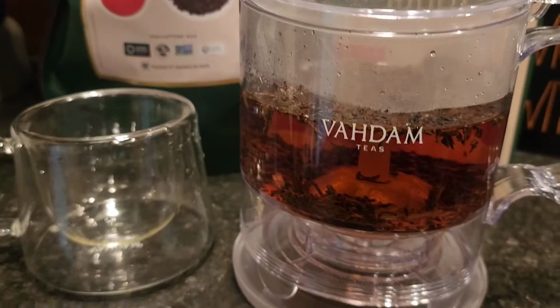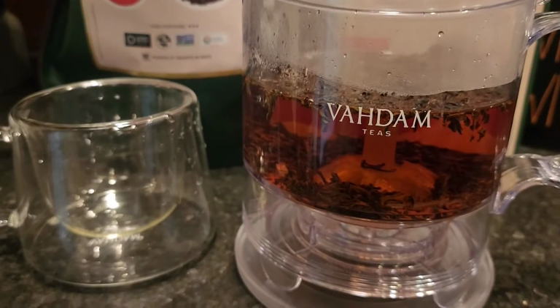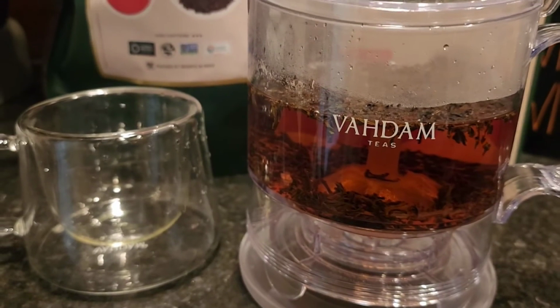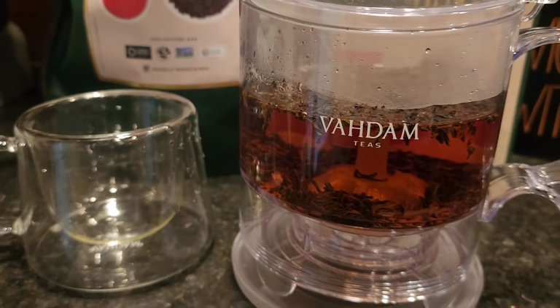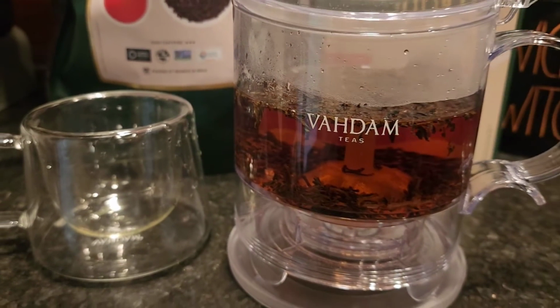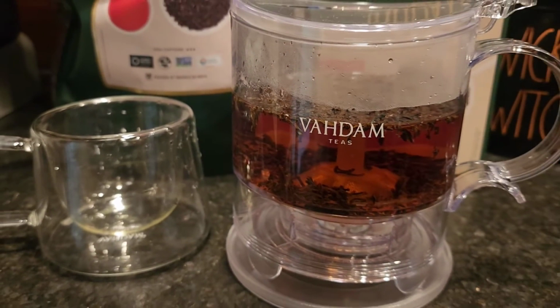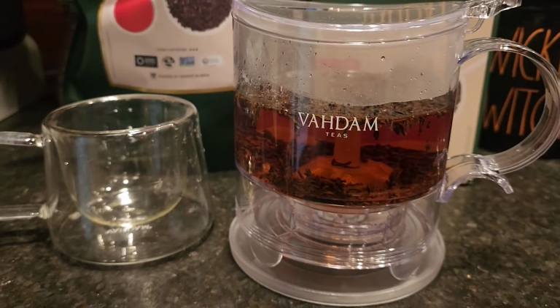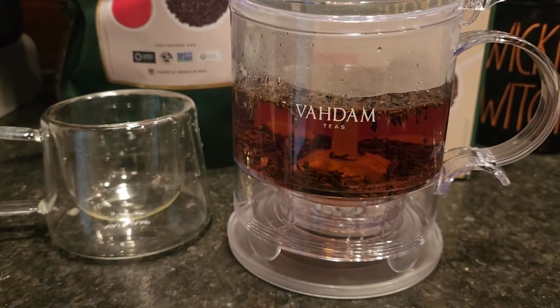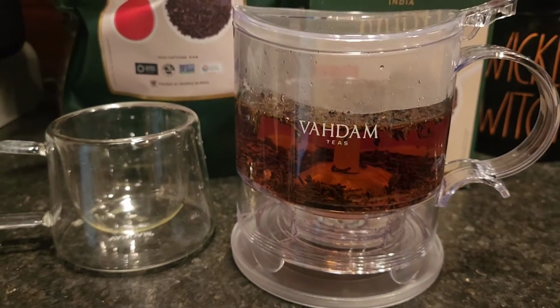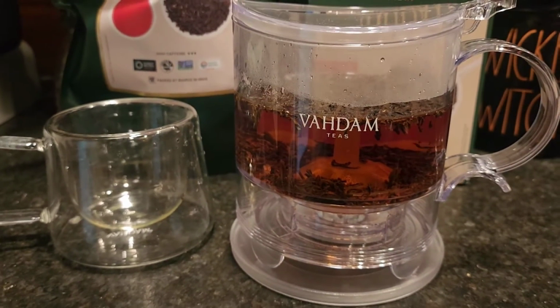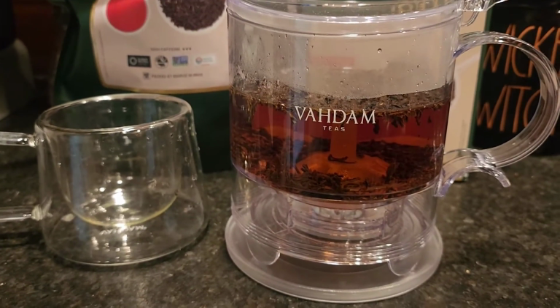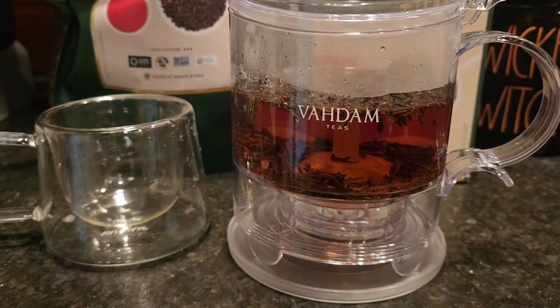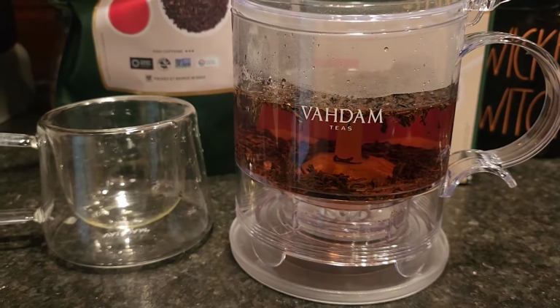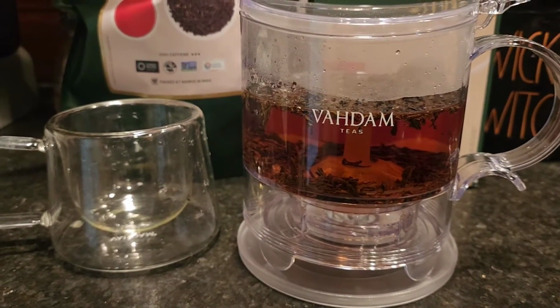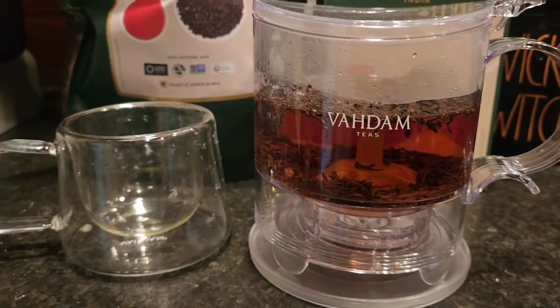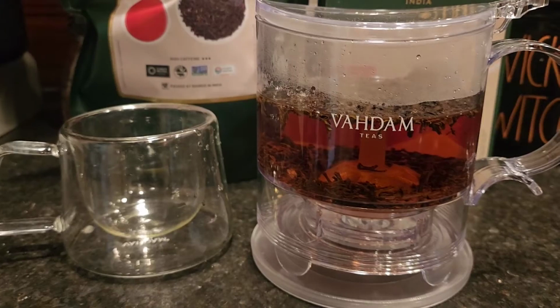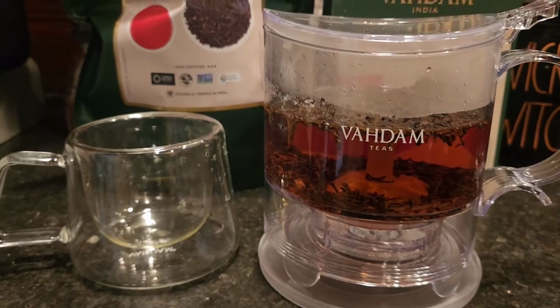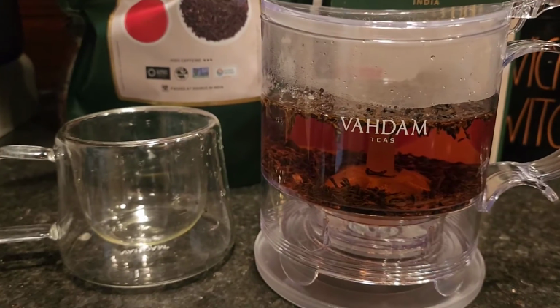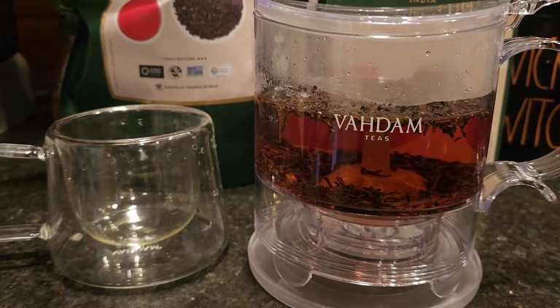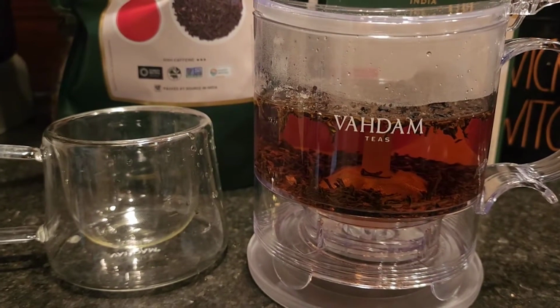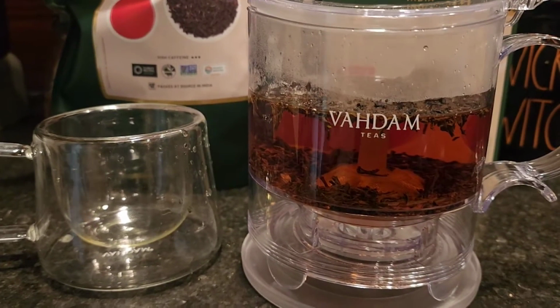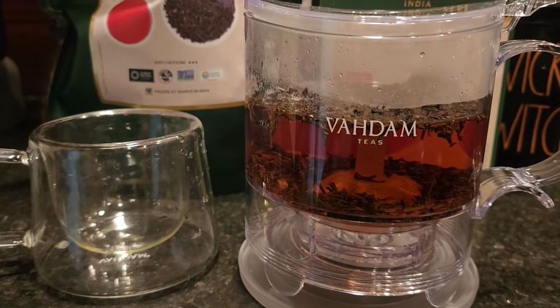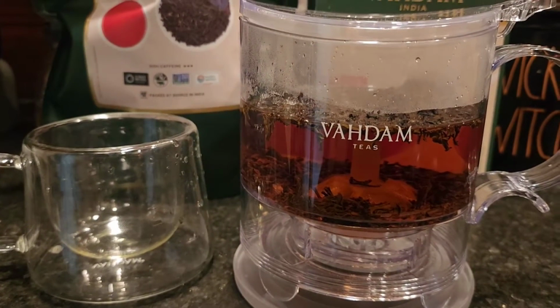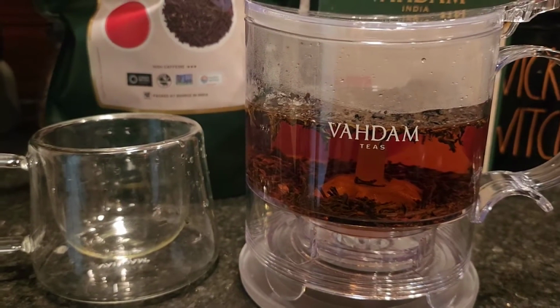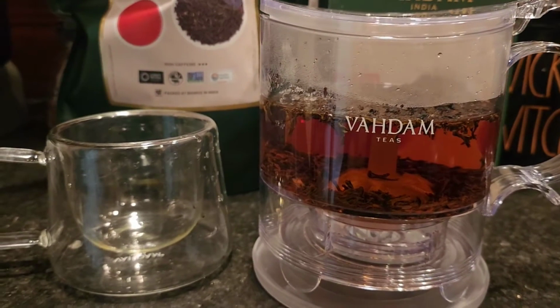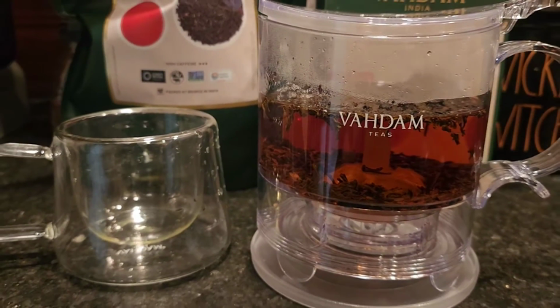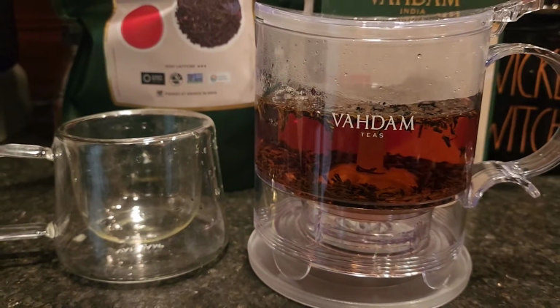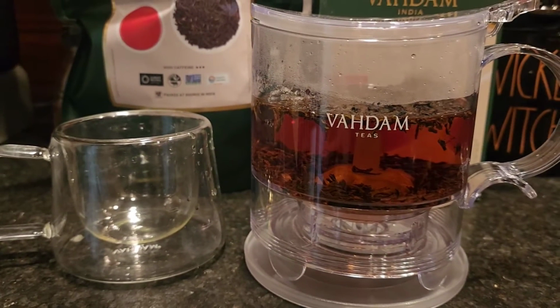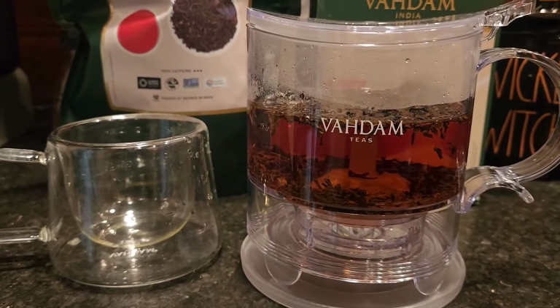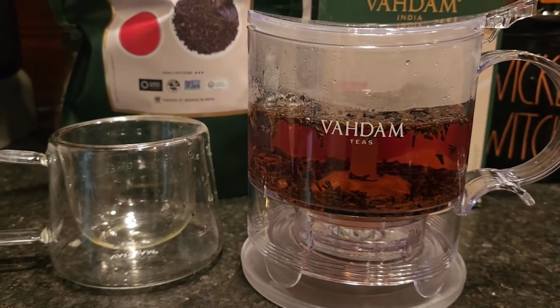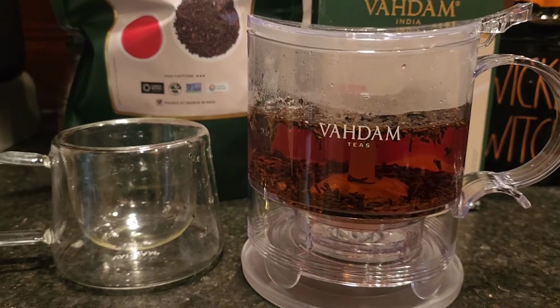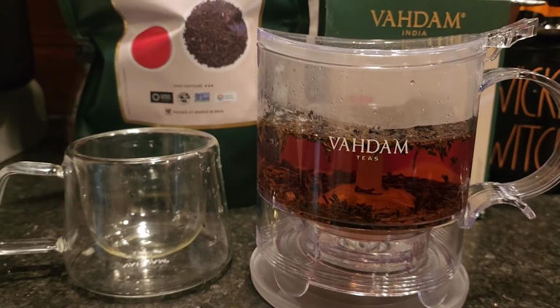You're then going to just let your tea sit in there however long you typically like for it to steep. I like to leave mine a lot longer, so I will leave mine probably up to about five minutes.